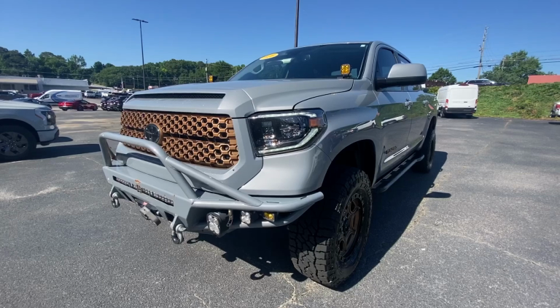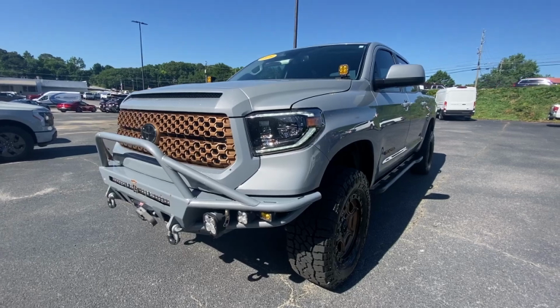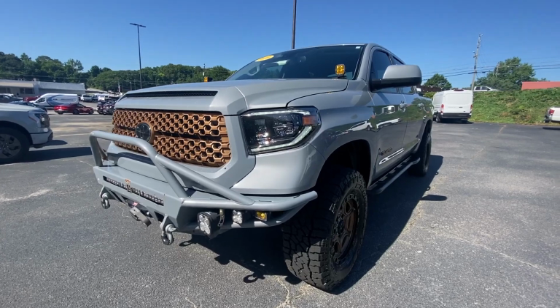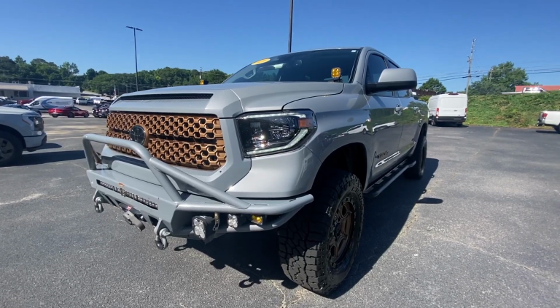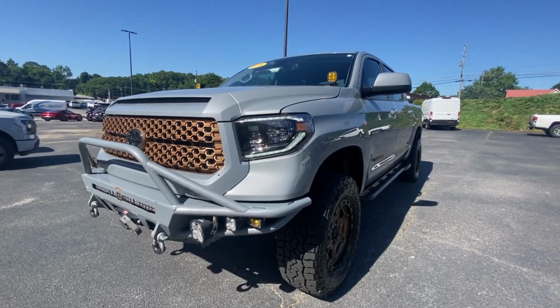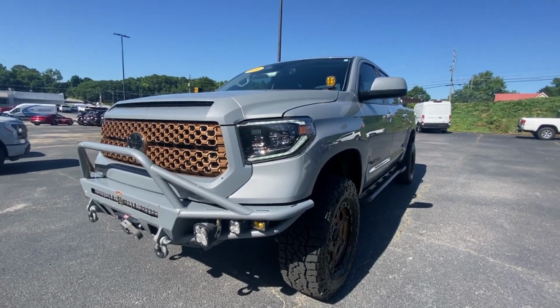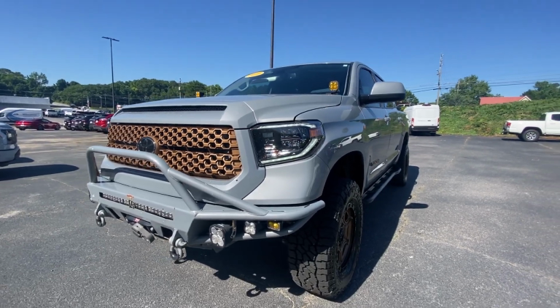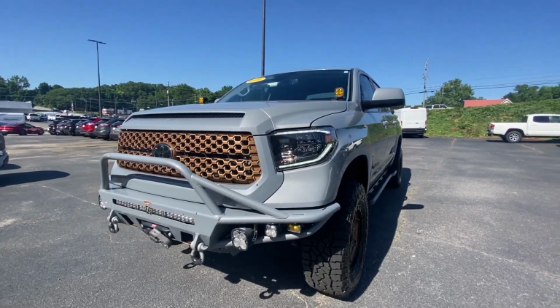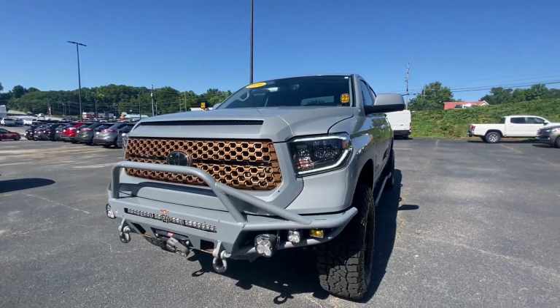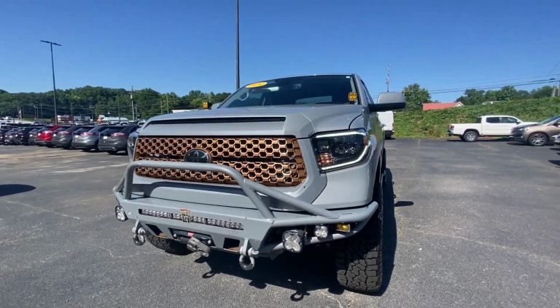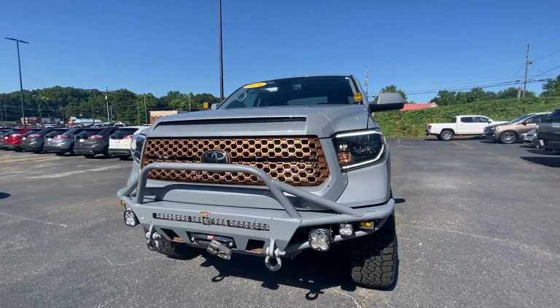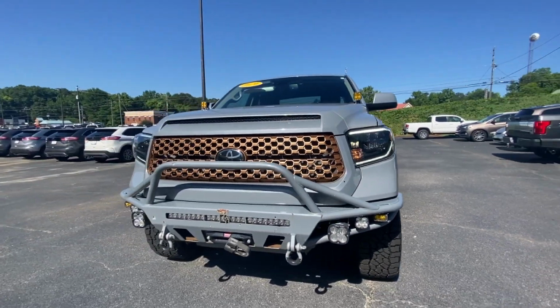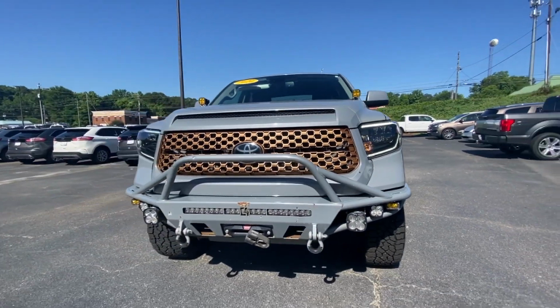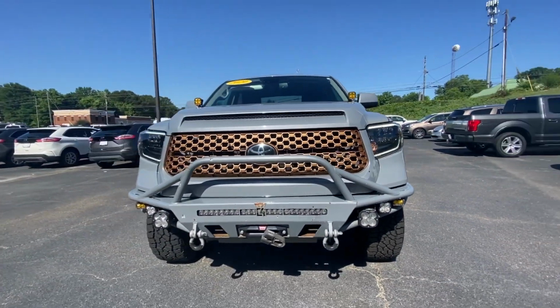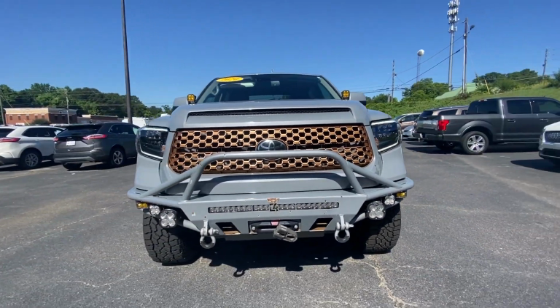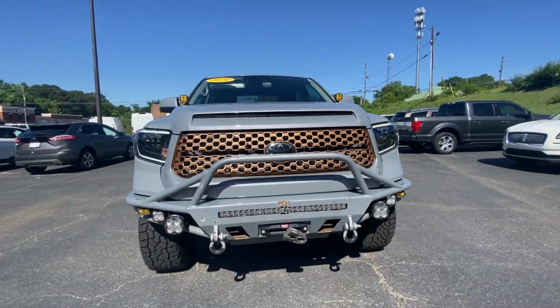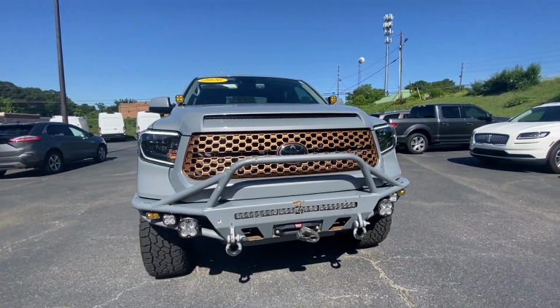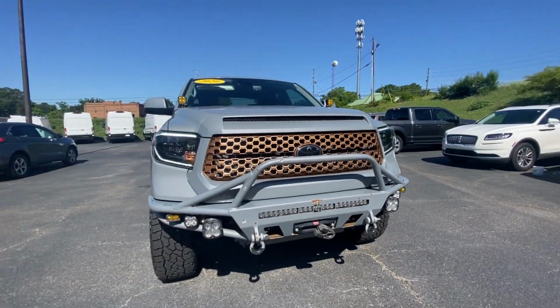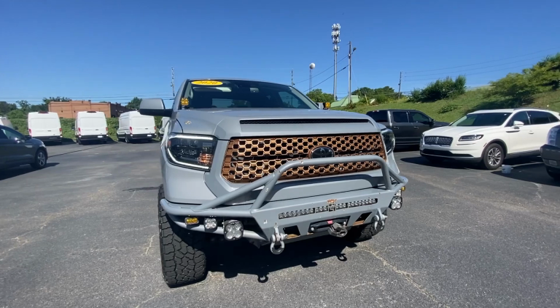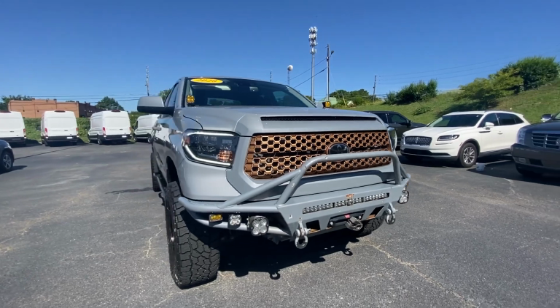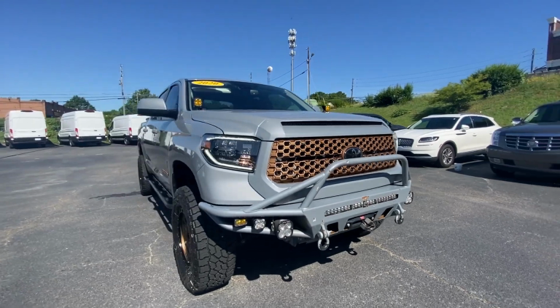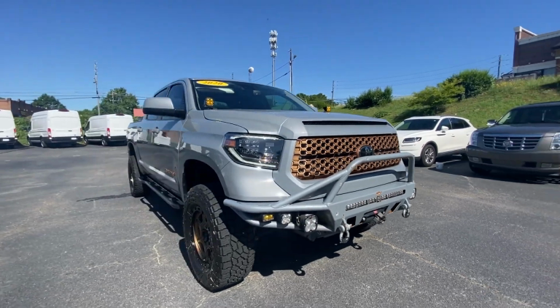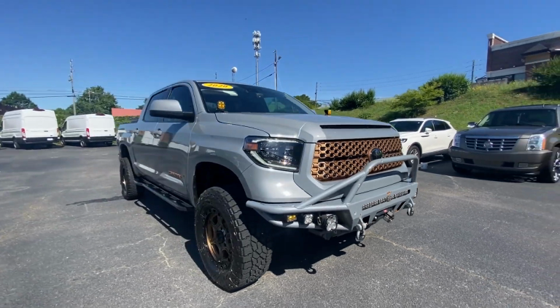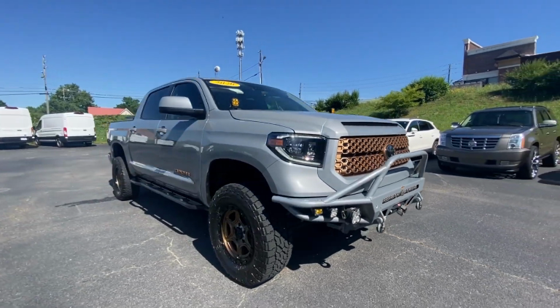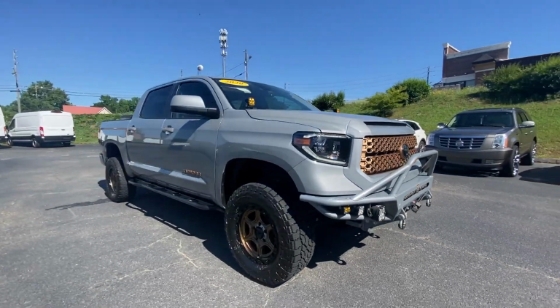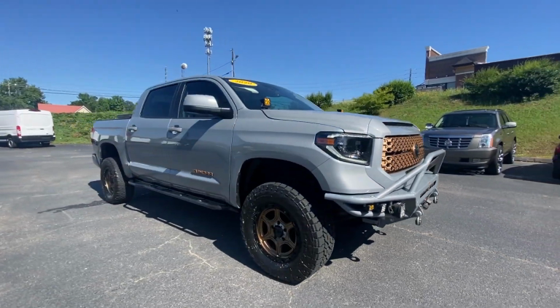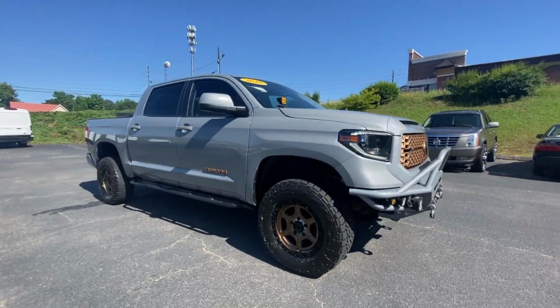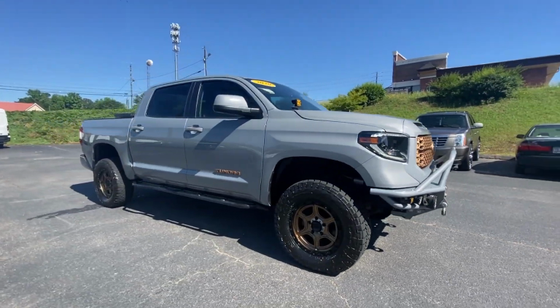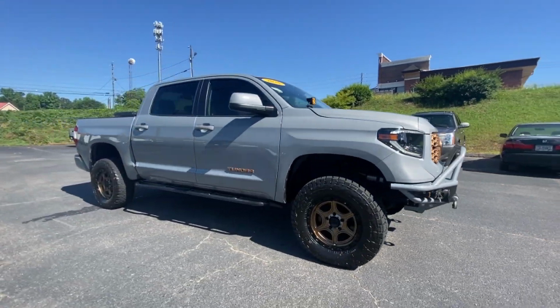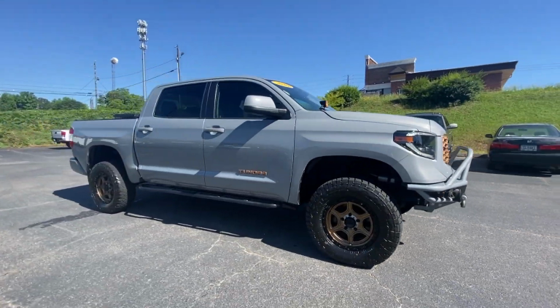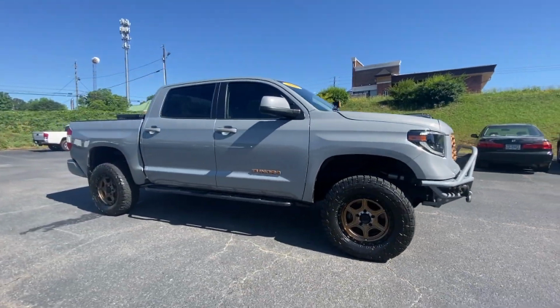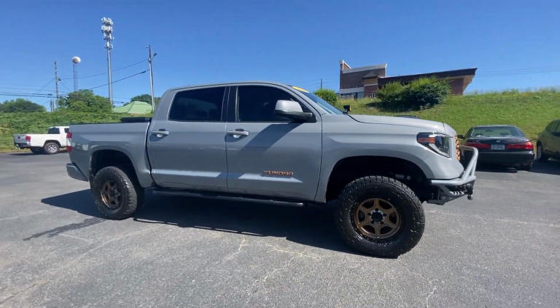You just found the 2020 Toyota Tundra. With less than 90,000 miles on the odometer, this vehicle provides excellent value.